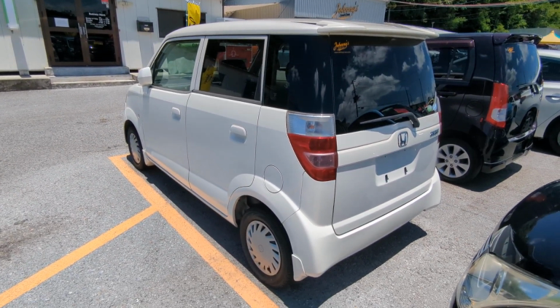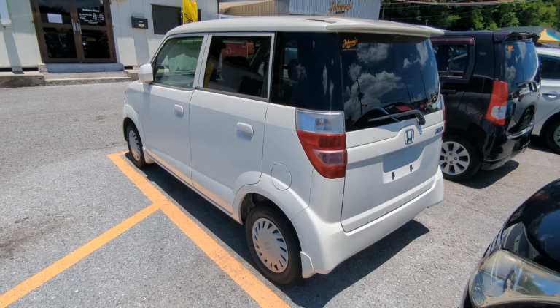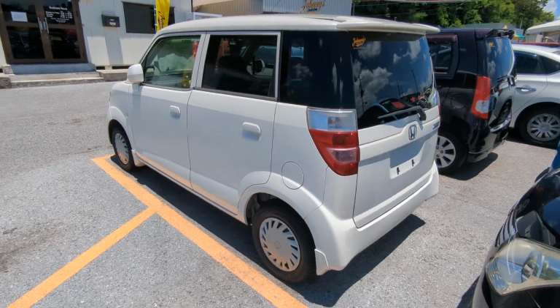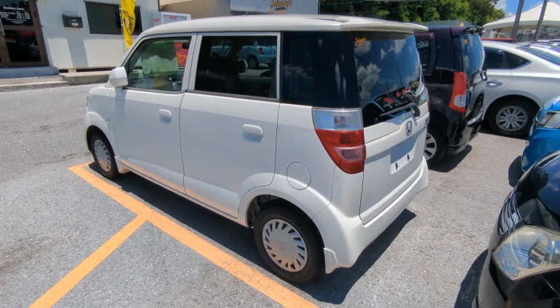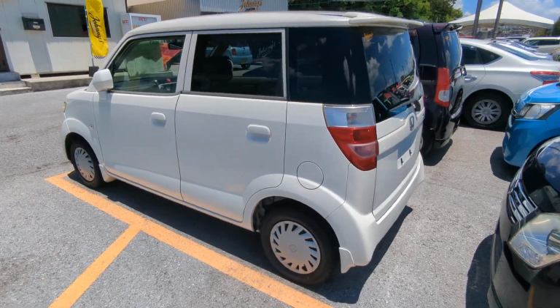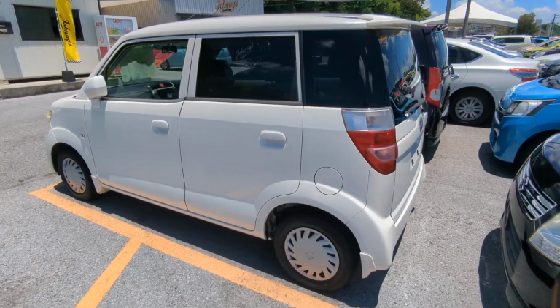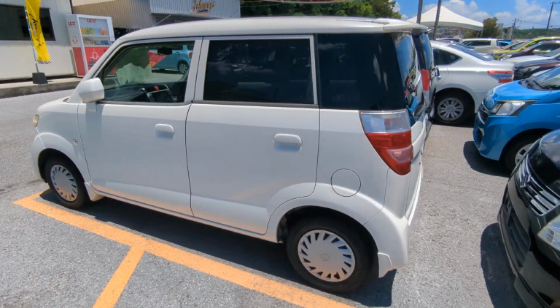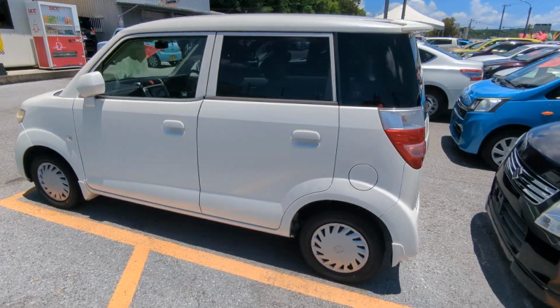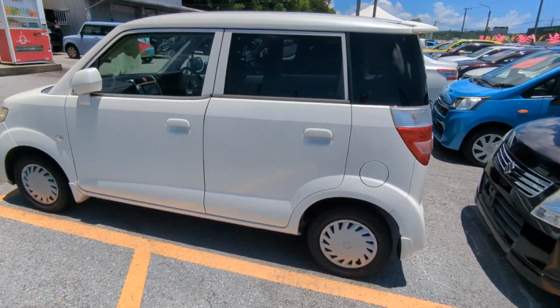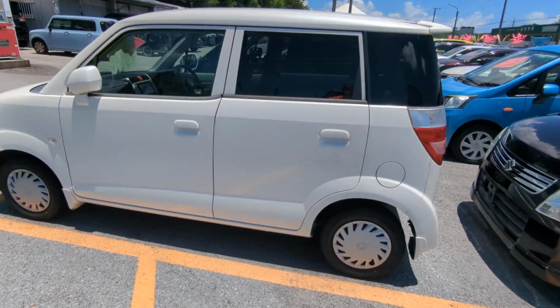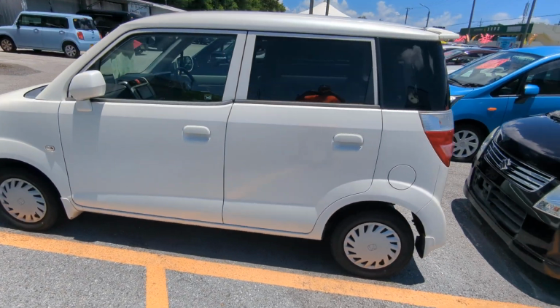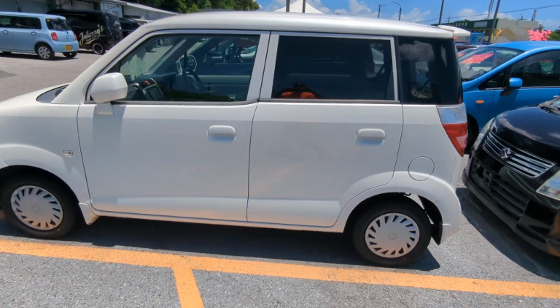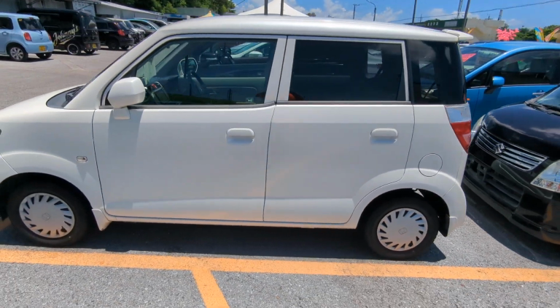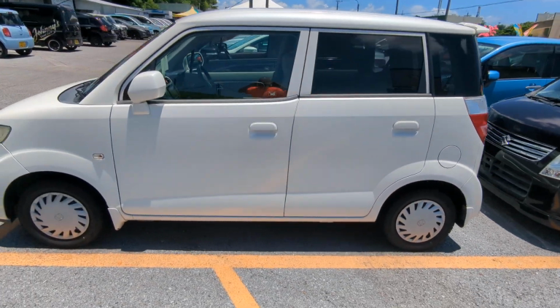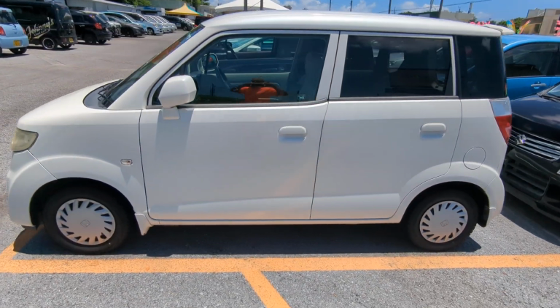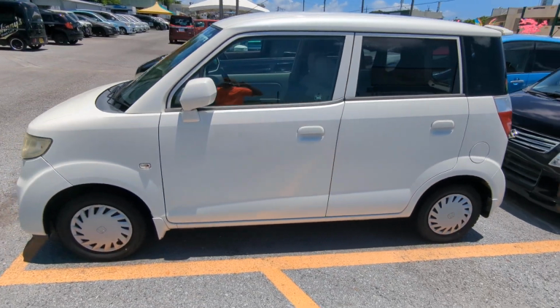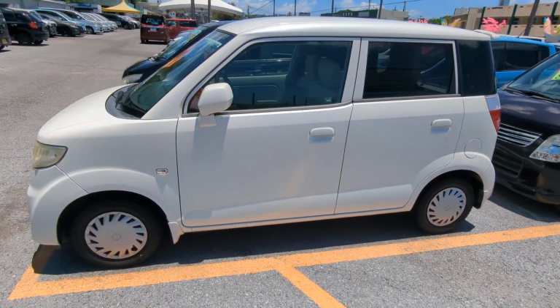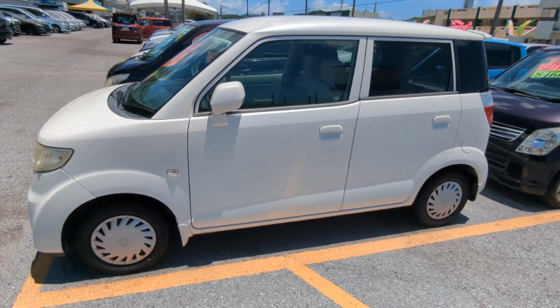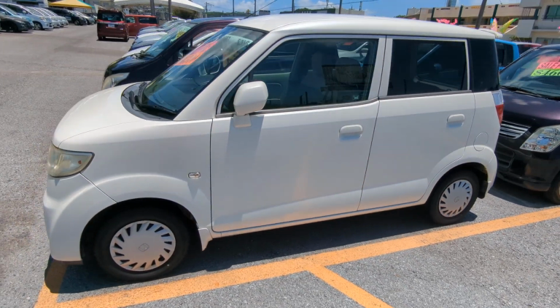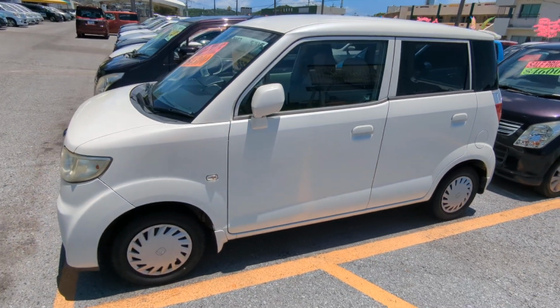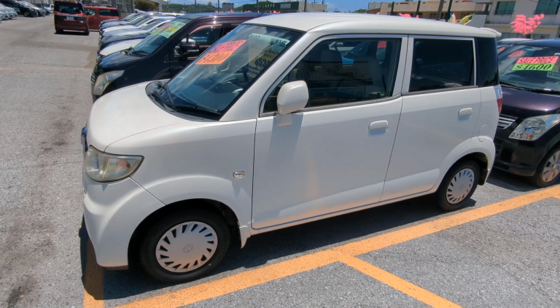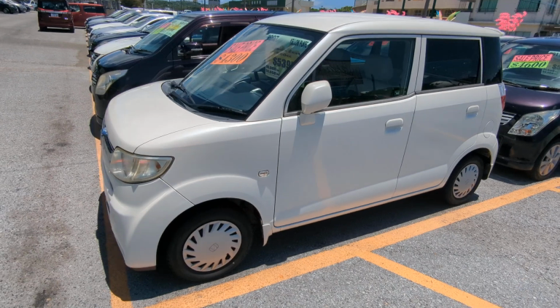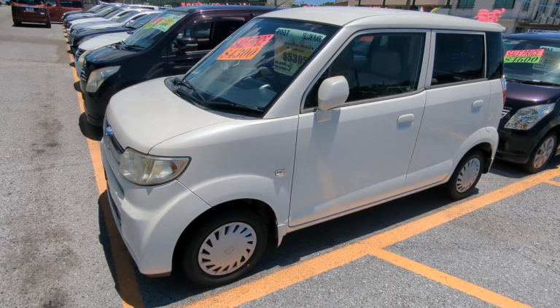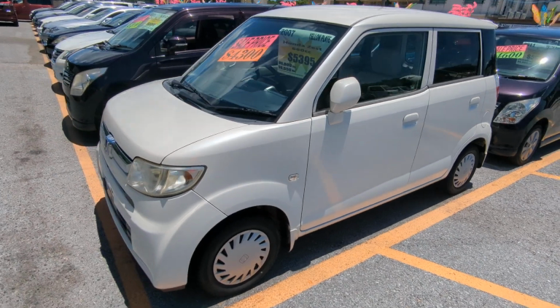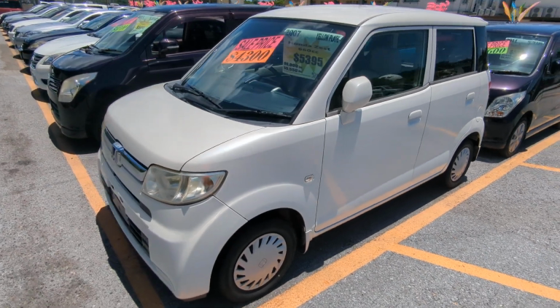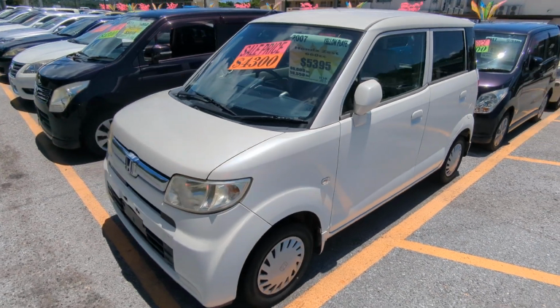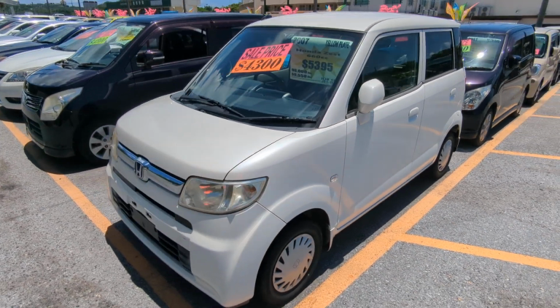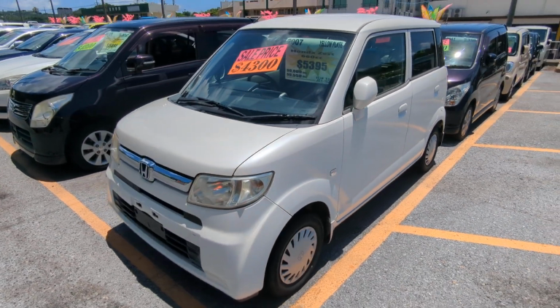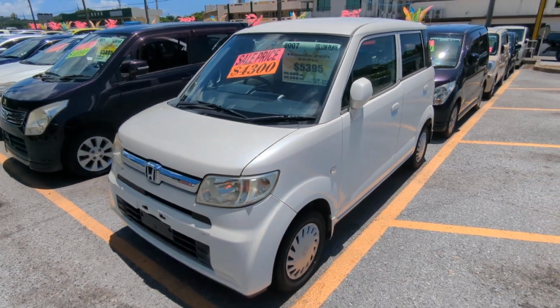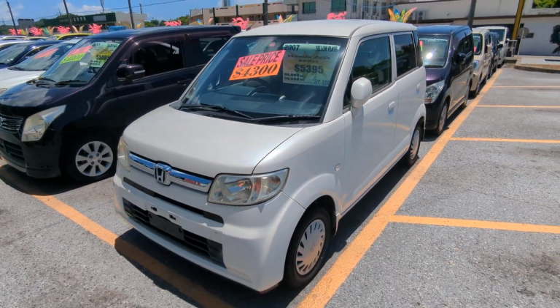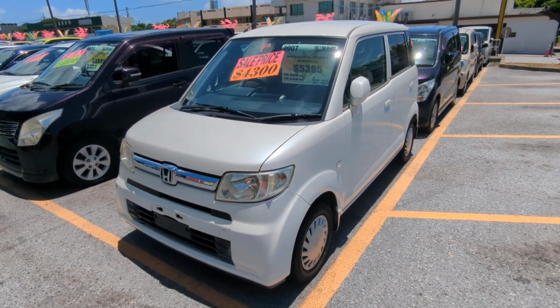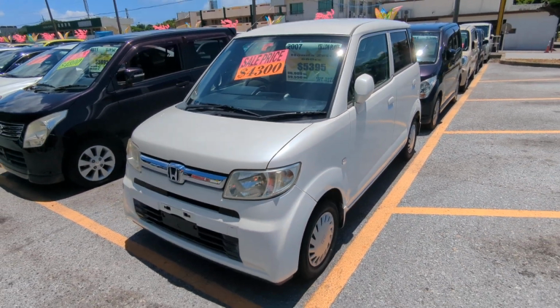This Honda Zest is a four-passenger vehicle in the yellow plate category, so the smaller category. Road tax per year is going to be 3,000 yen, which is about 20 to 25 bucks with the current exchange rate.